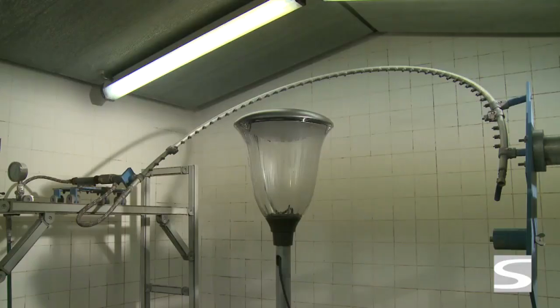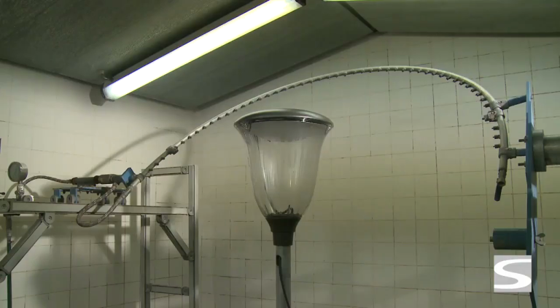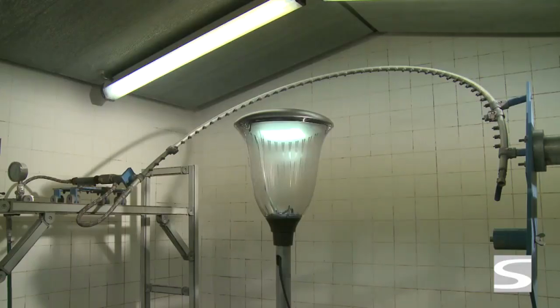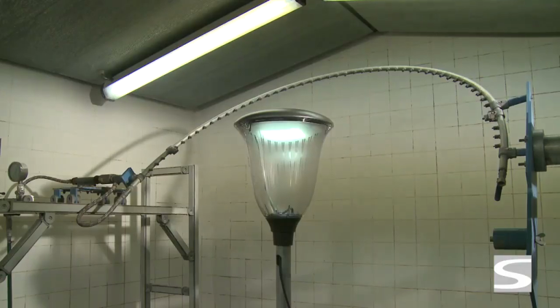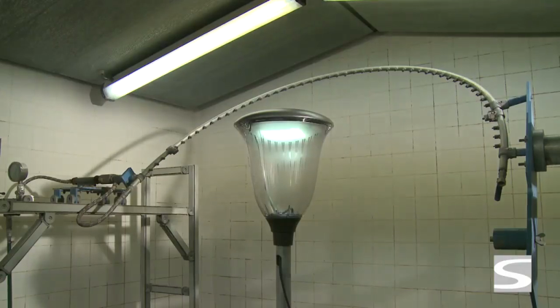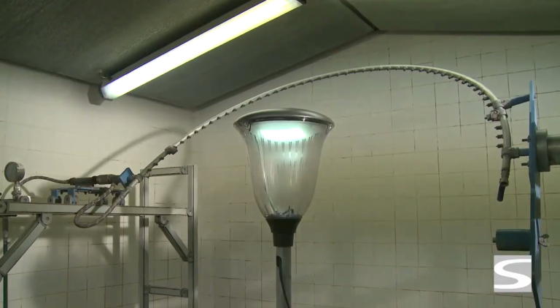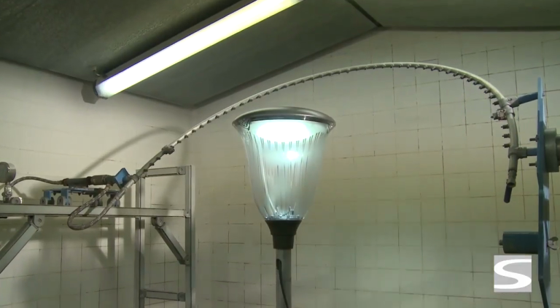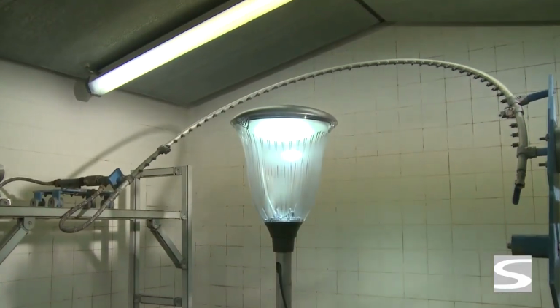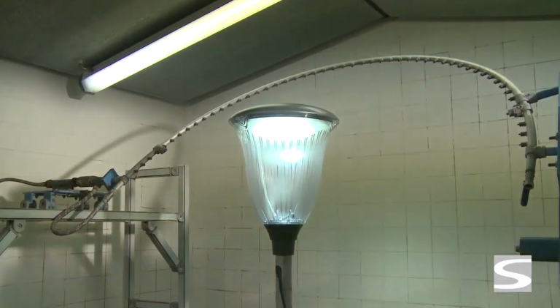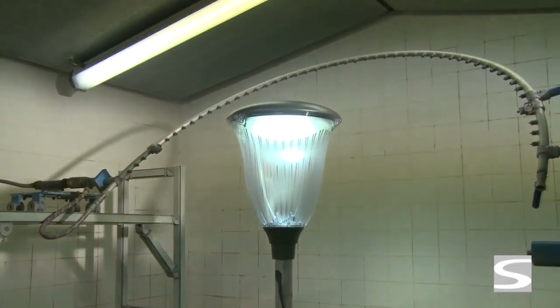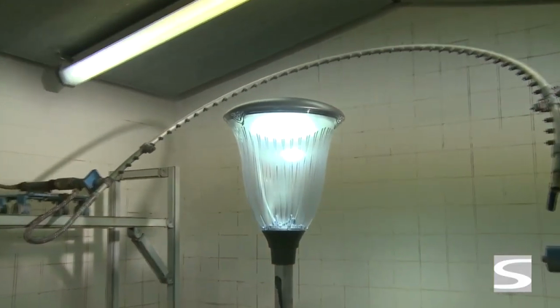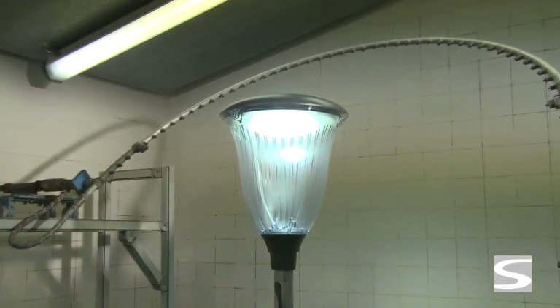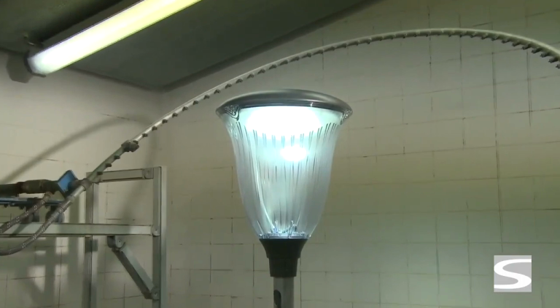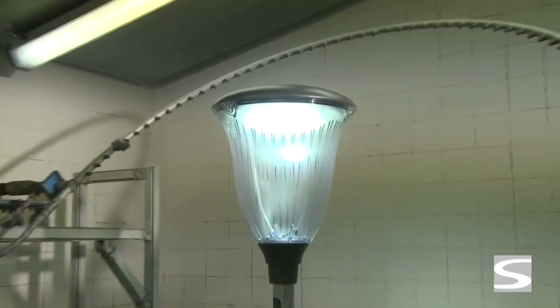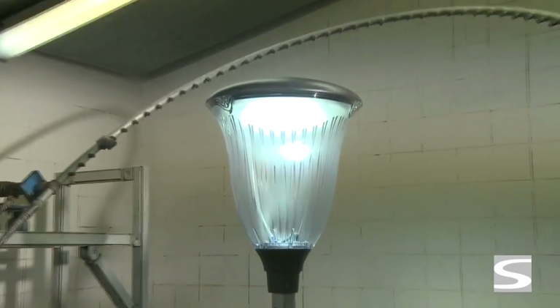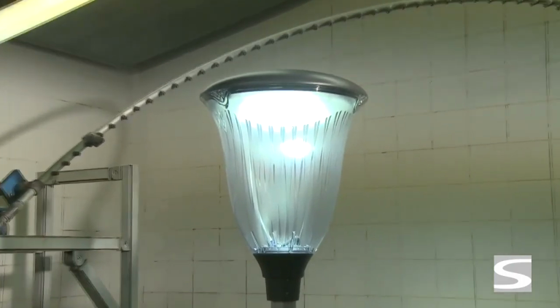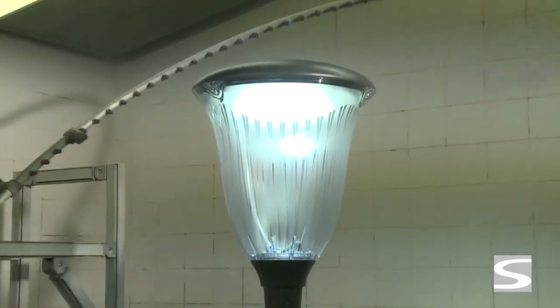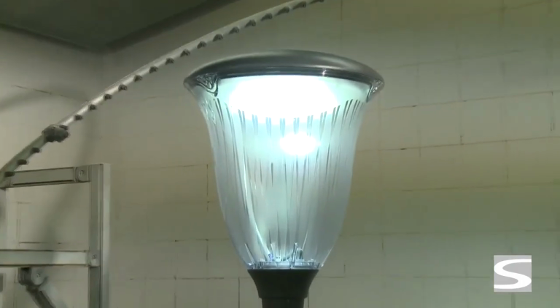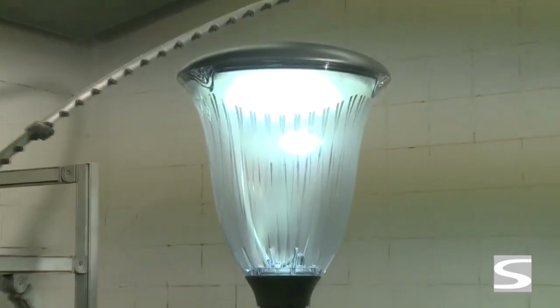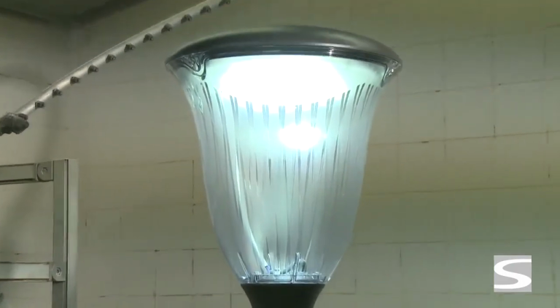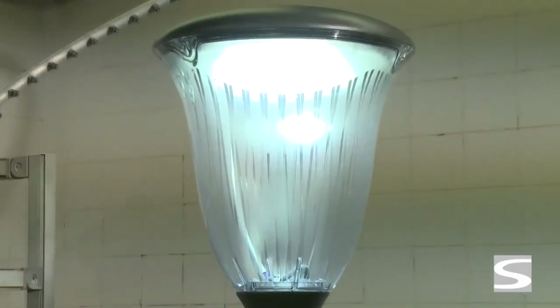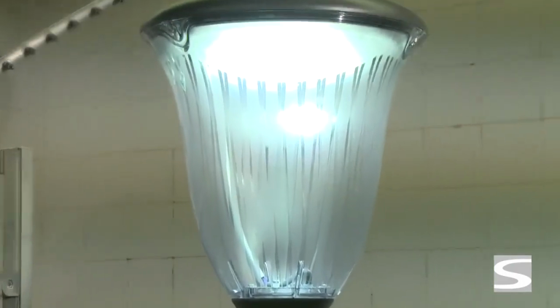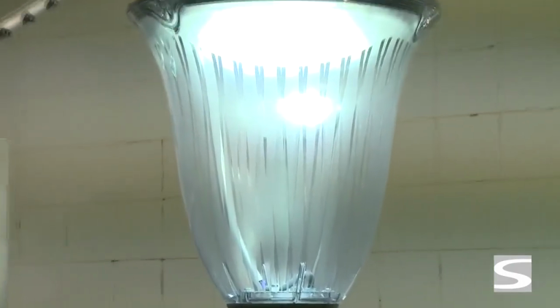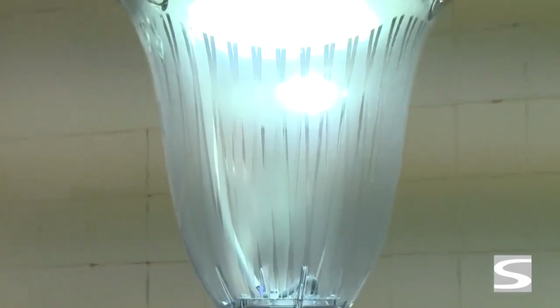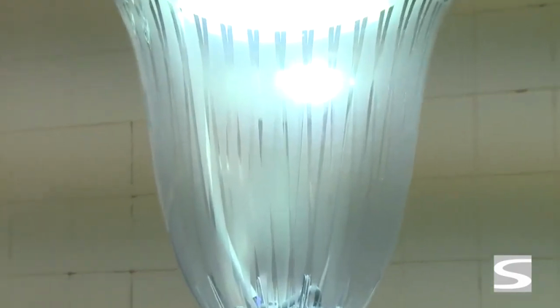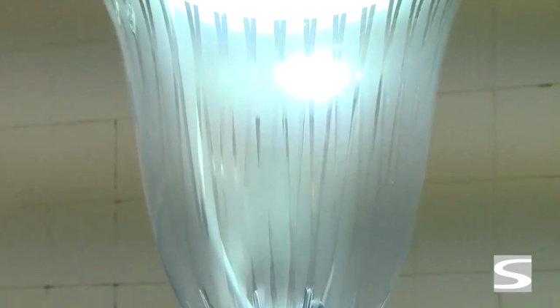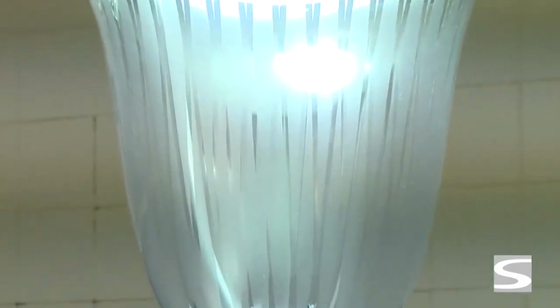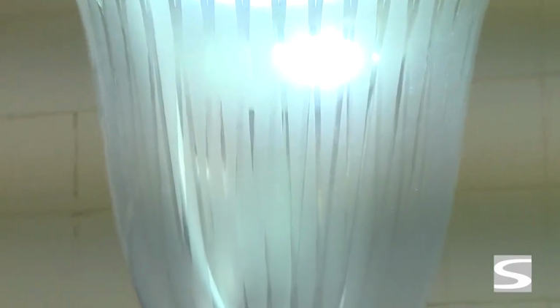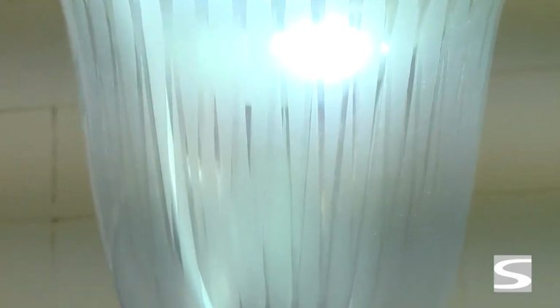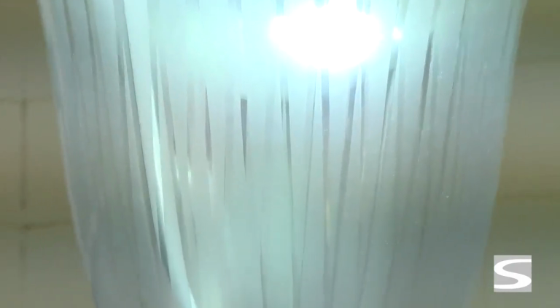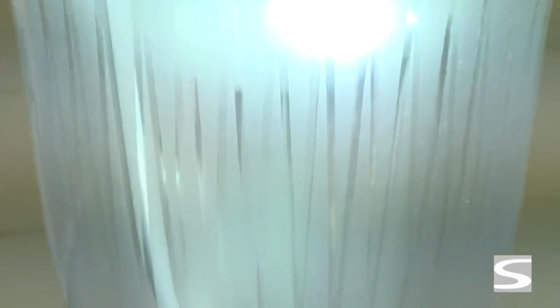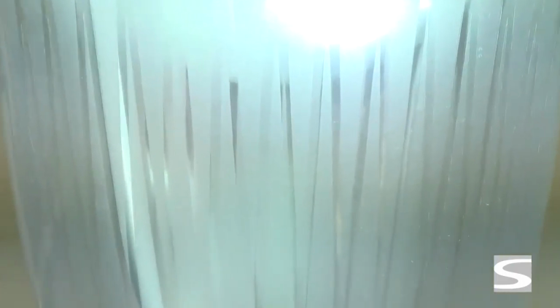Before starting the IP test to liquid, the lamp is switched on during a preconditioning period up to temperature stabilization inside the luminaire.